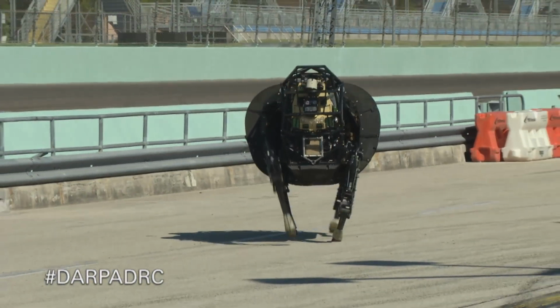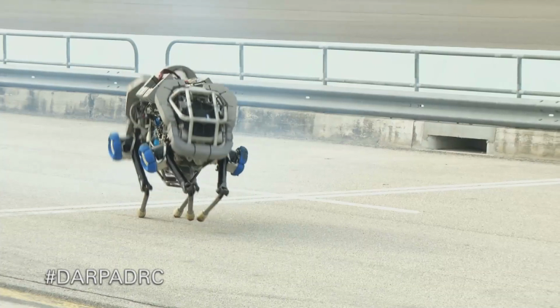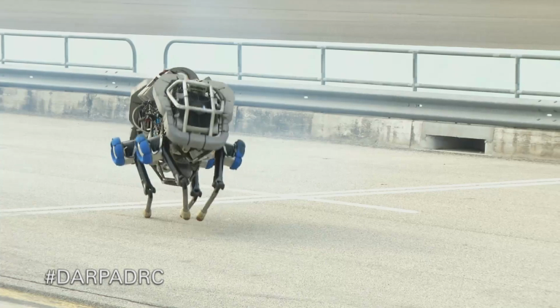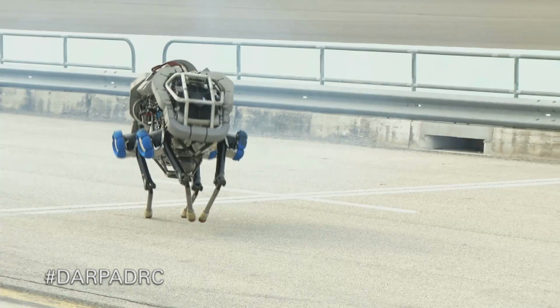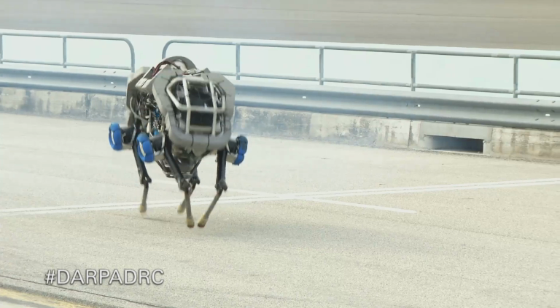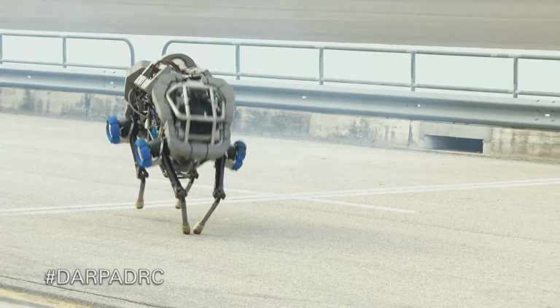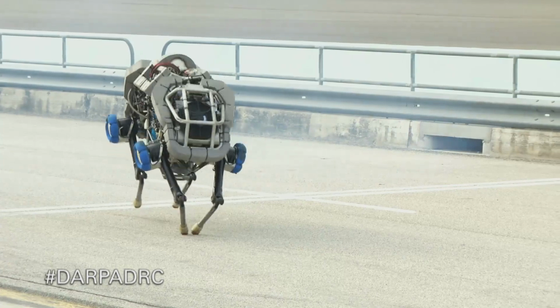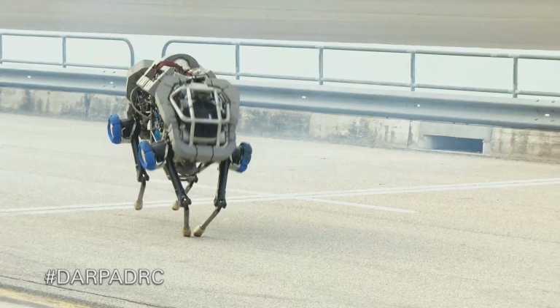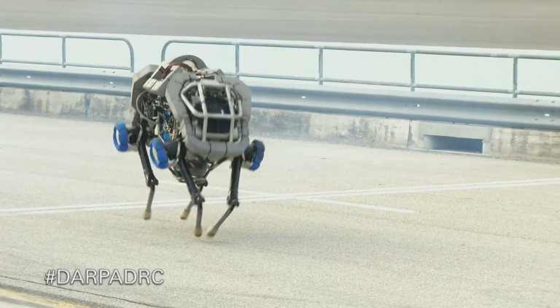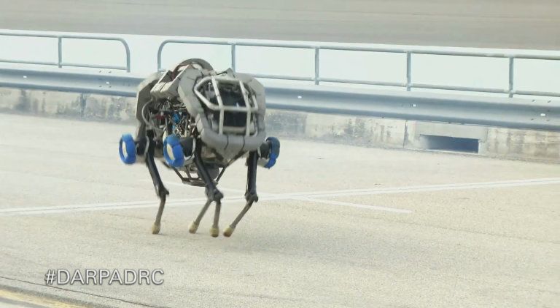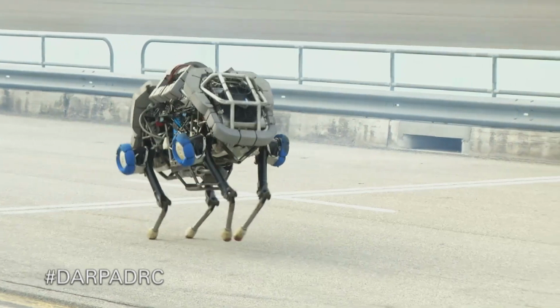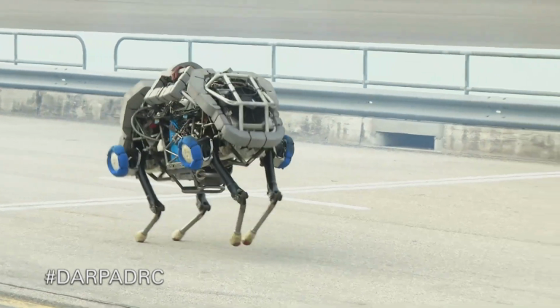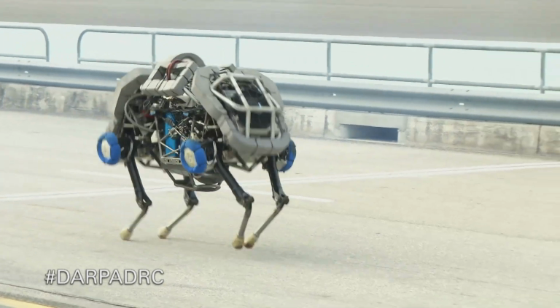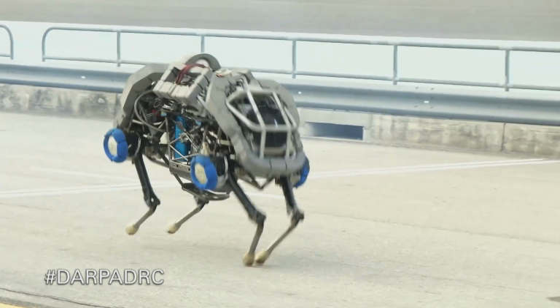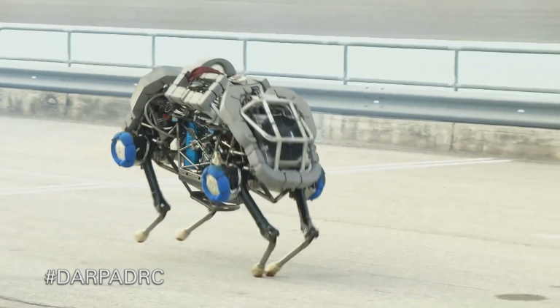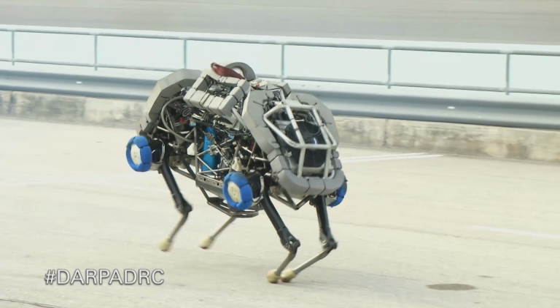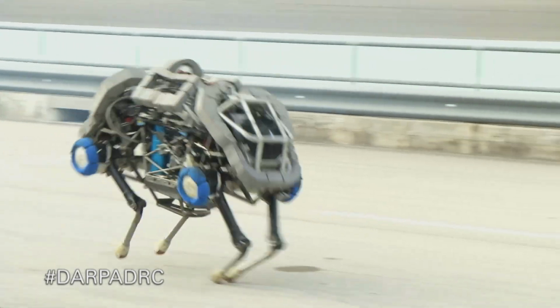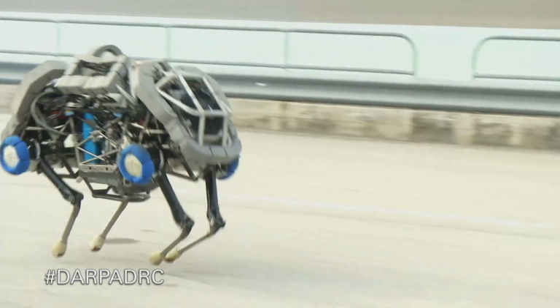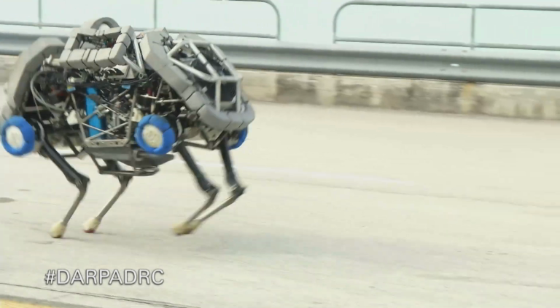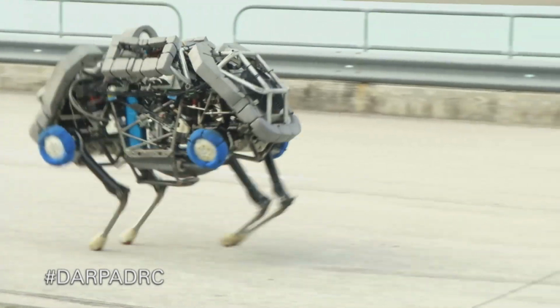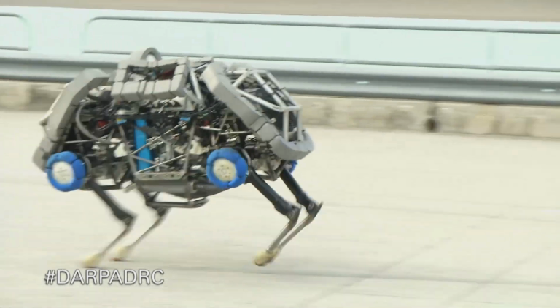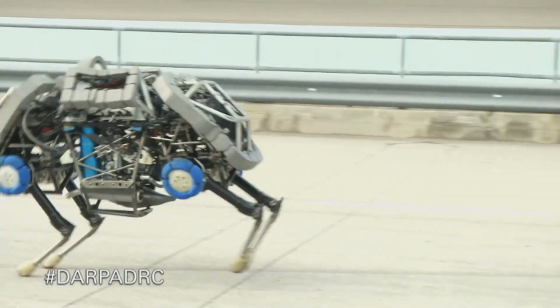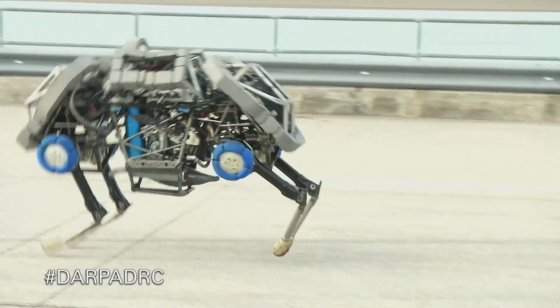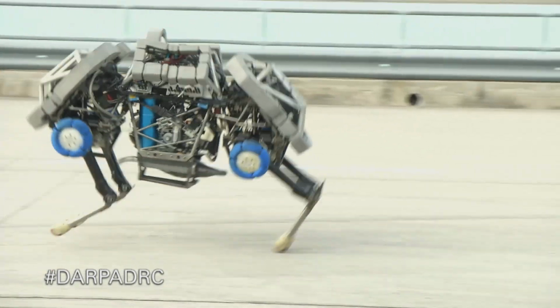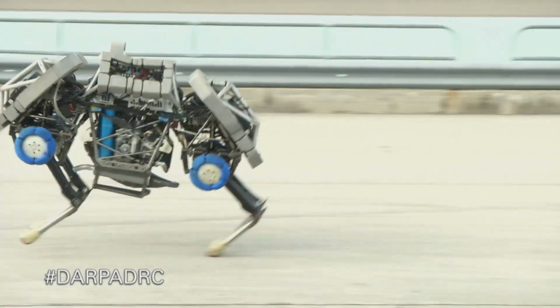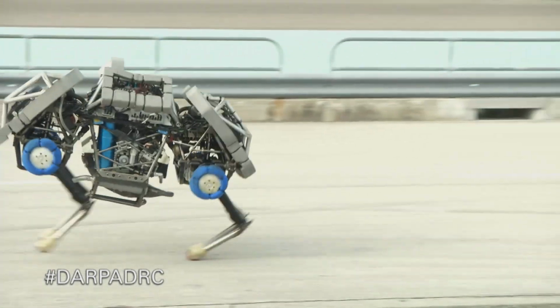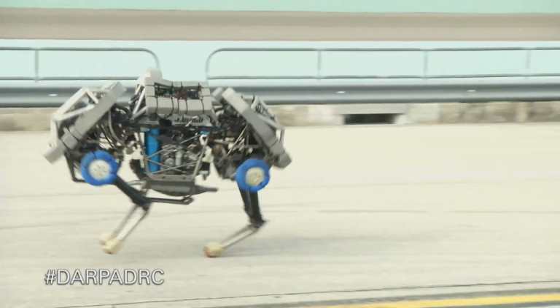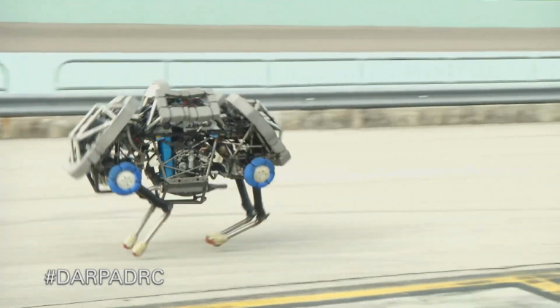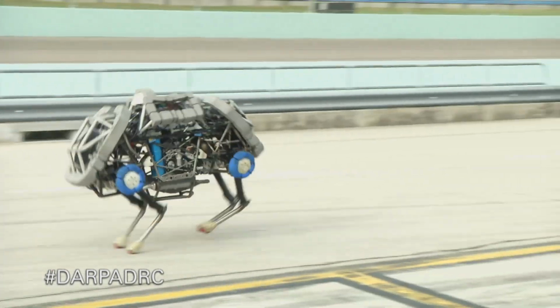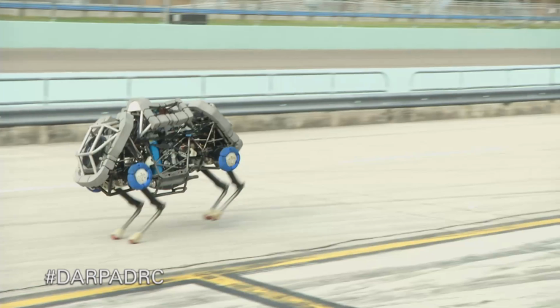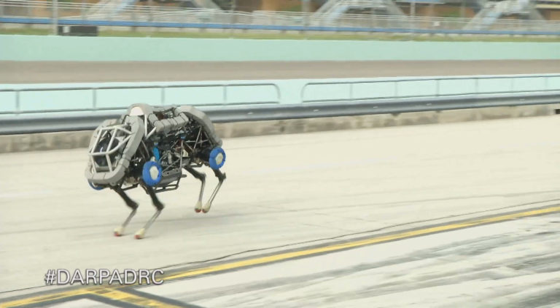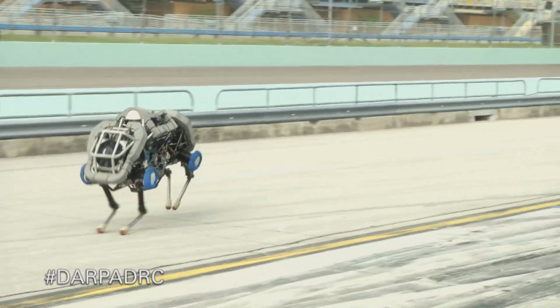The goal with Wildcat is to push the capabilities and push the speed of these legged robots. Wildcat is able to move very fast and is very agile moving through the environment.